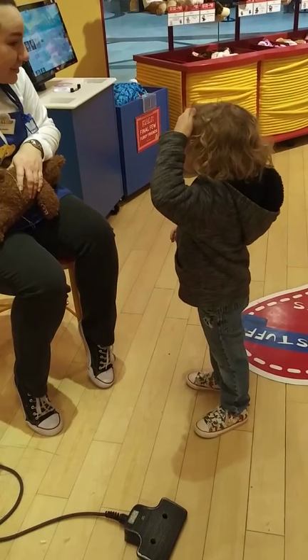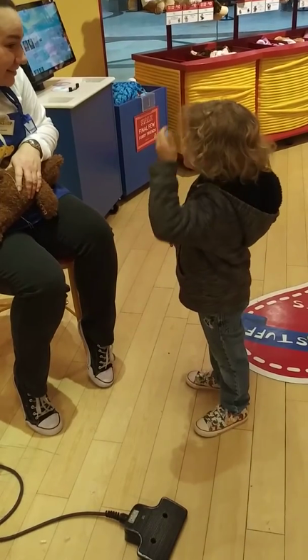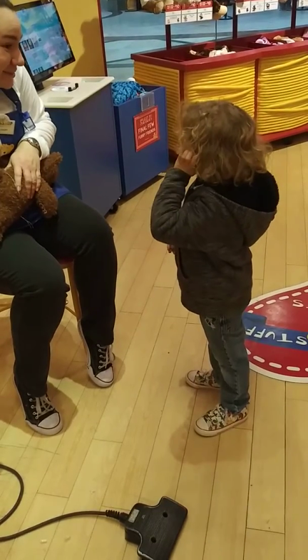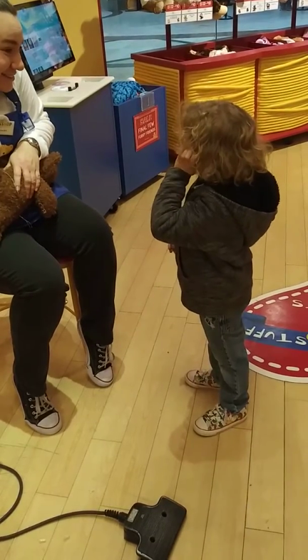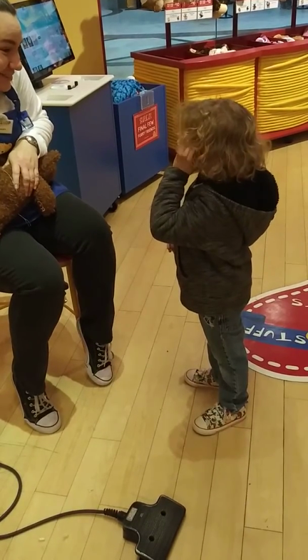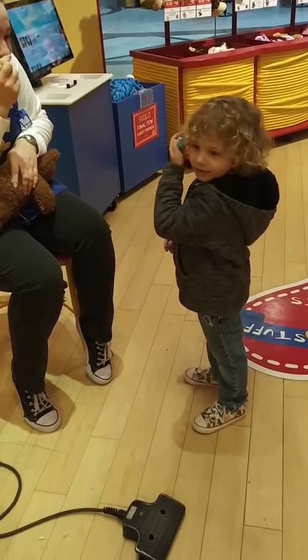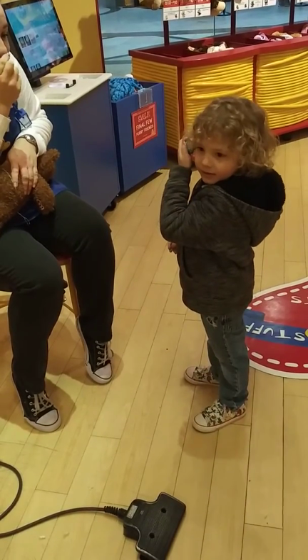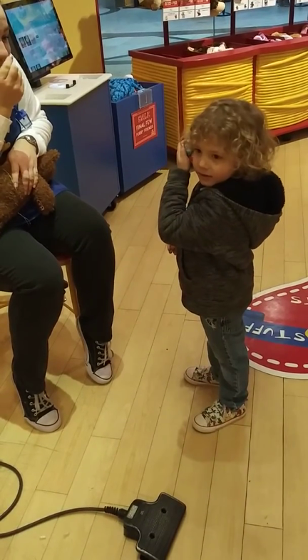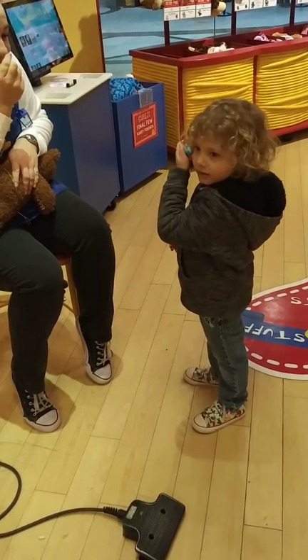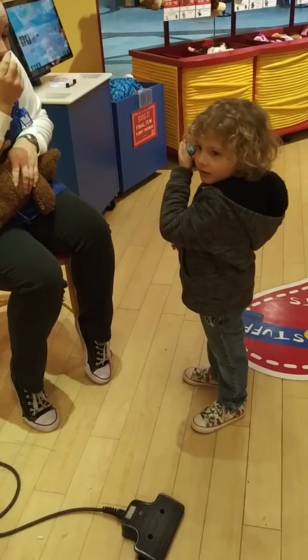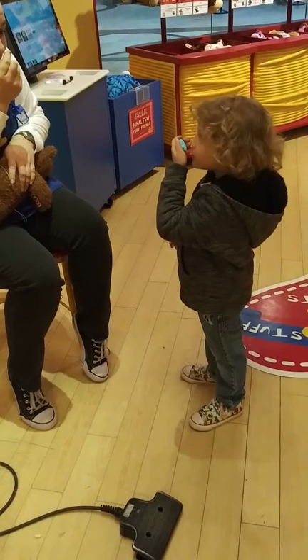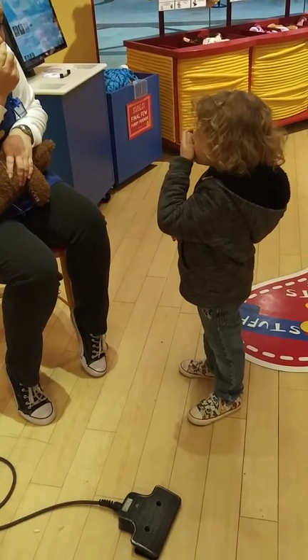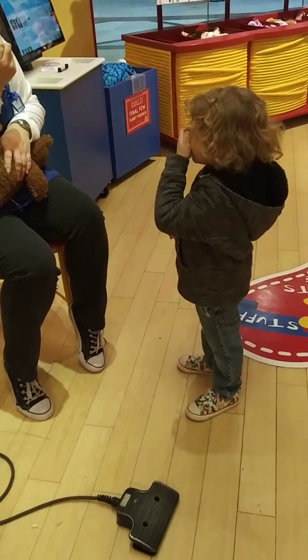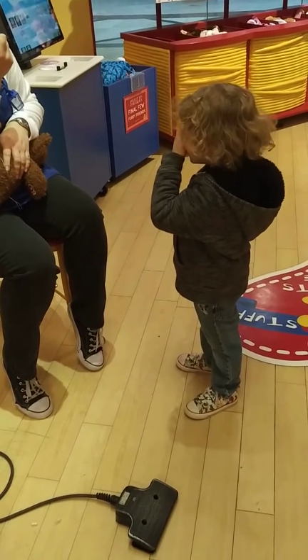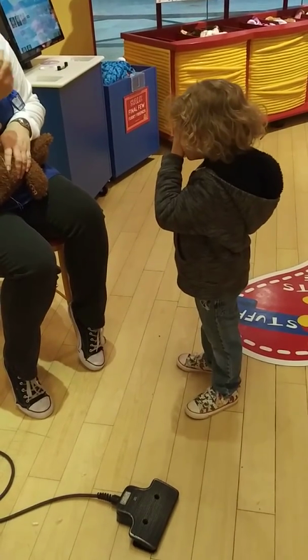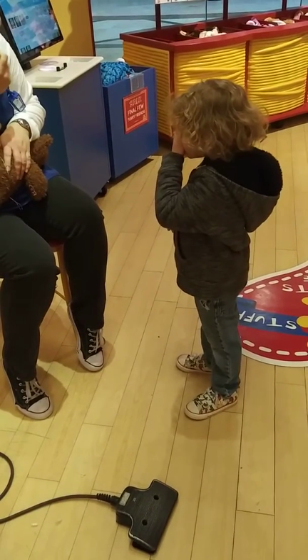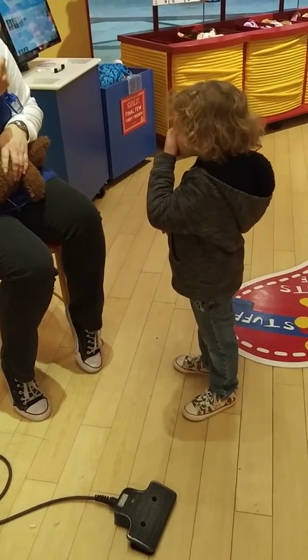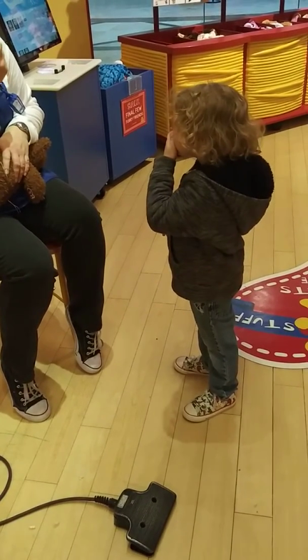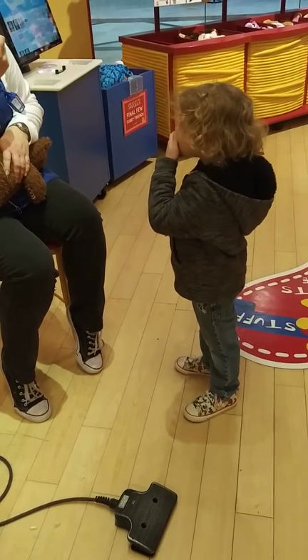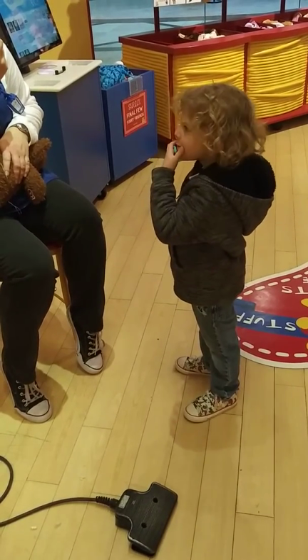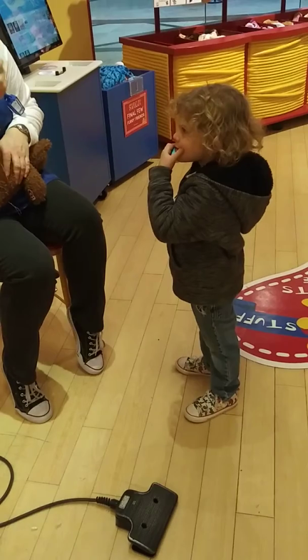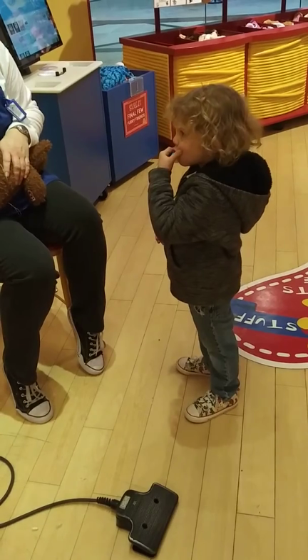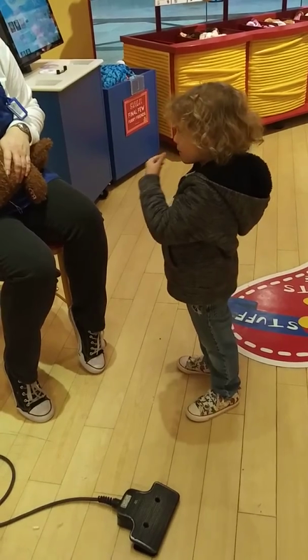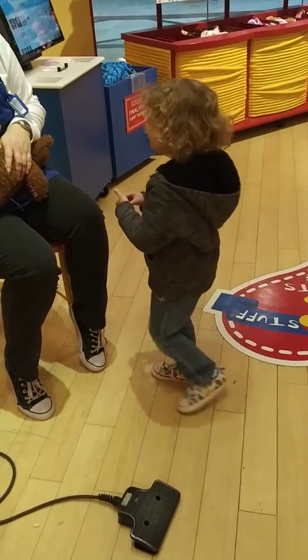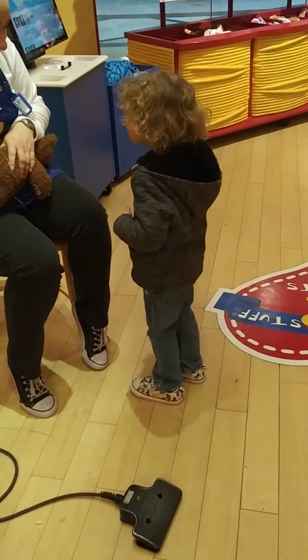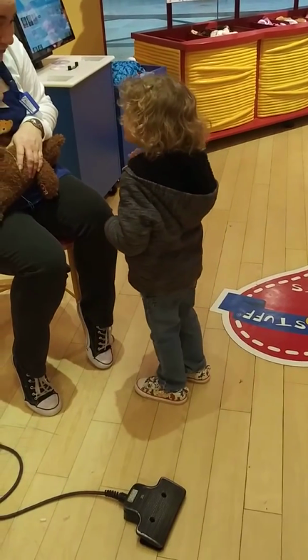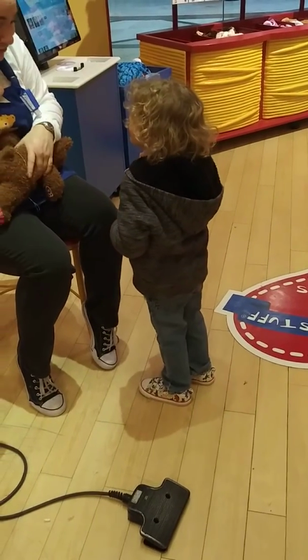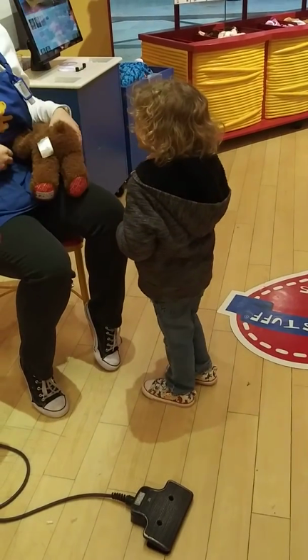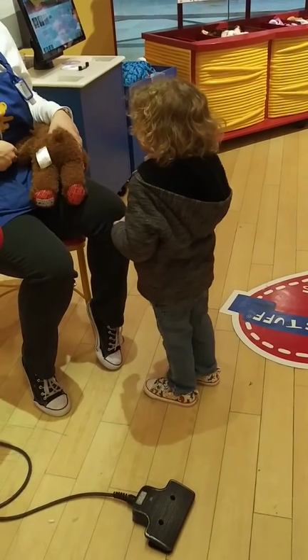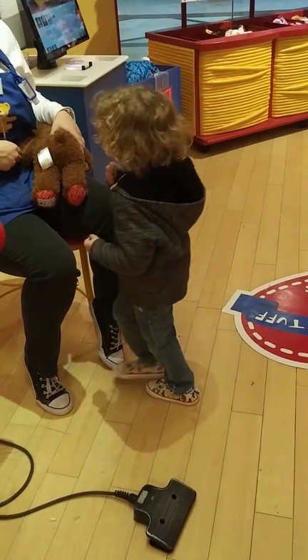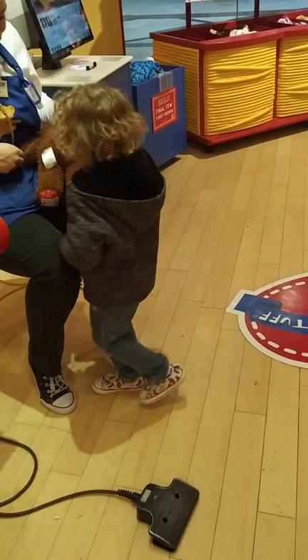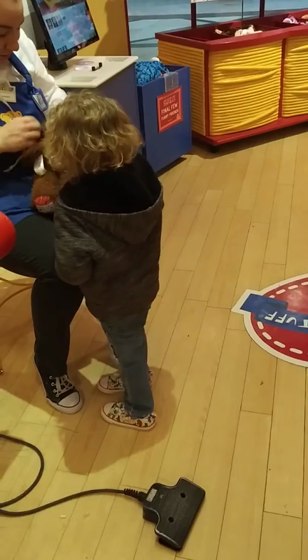And on your ear? So he hears all your secrets and wishes? On your nose? Where's your nose? So he always smells like cotton candy? On your smile? So he has a big smile like you? On your heart? Where's your heart? And on your belly? So he's never hungry?